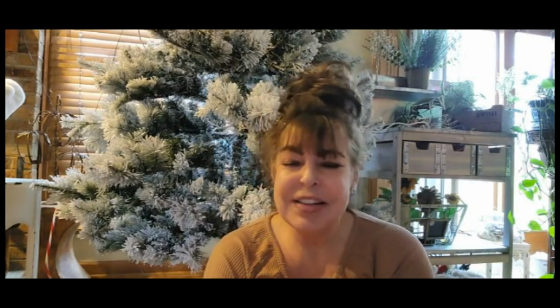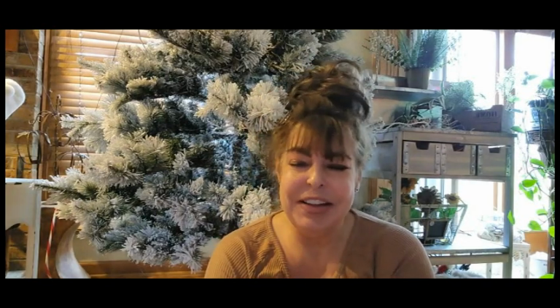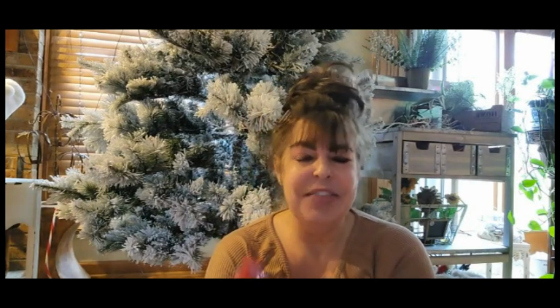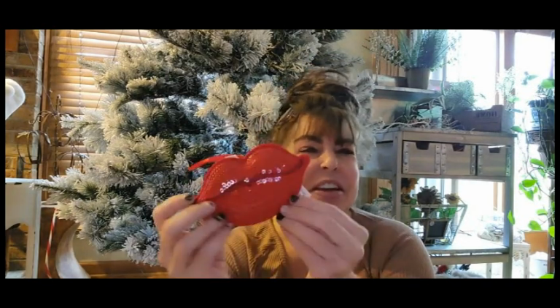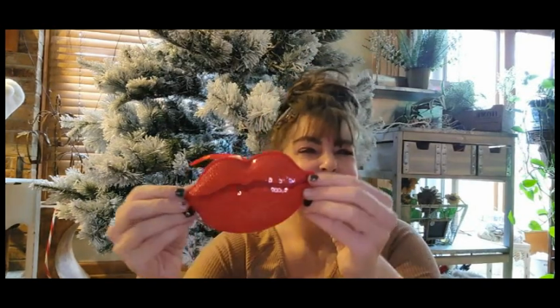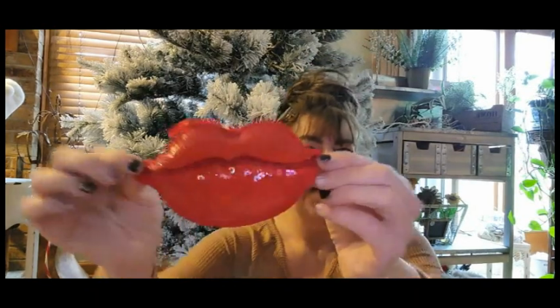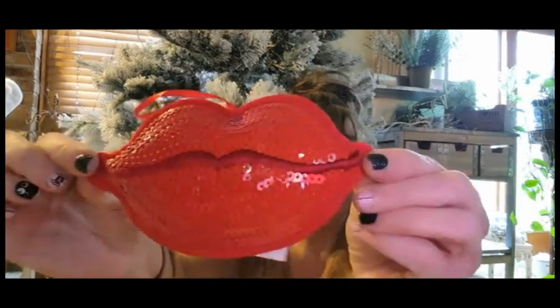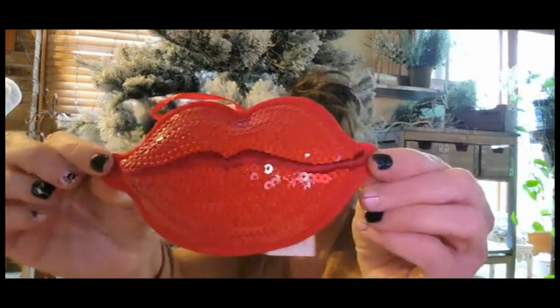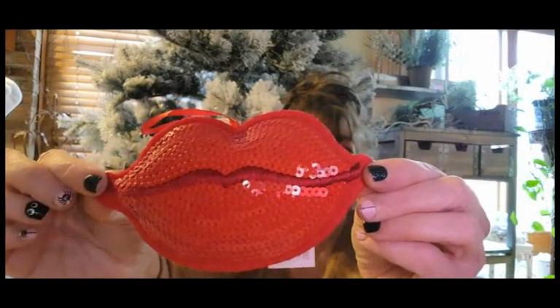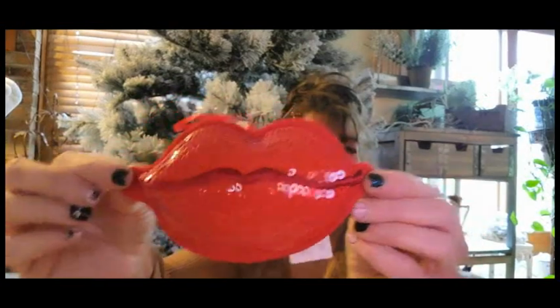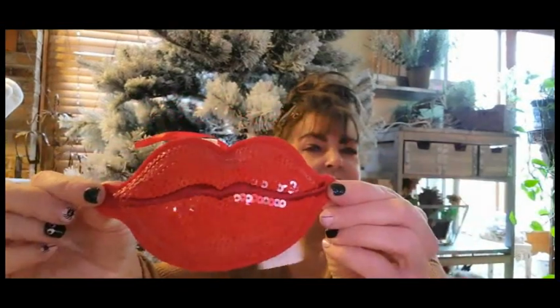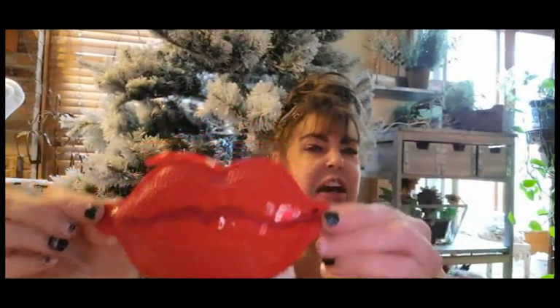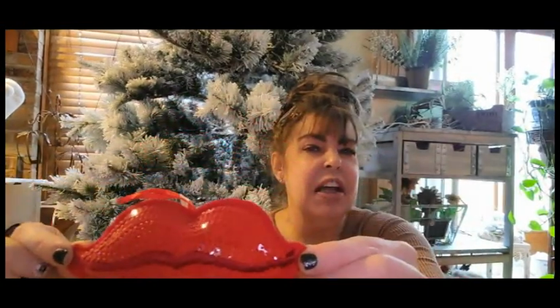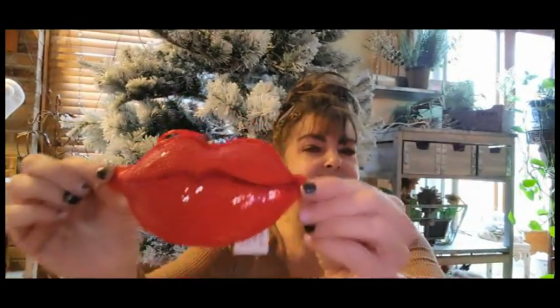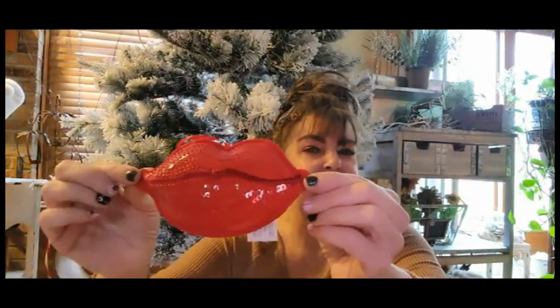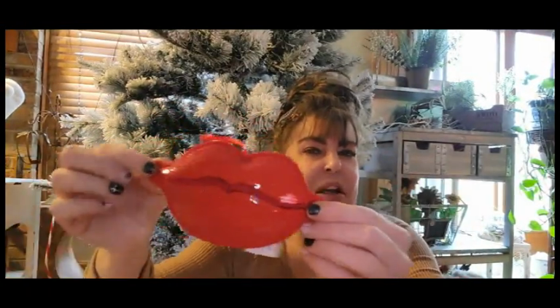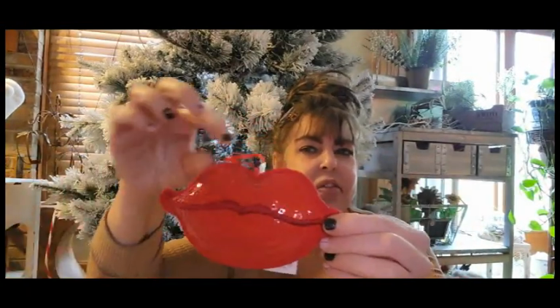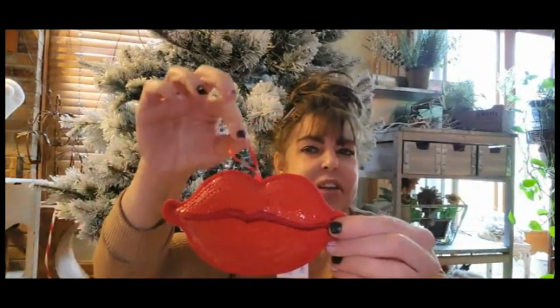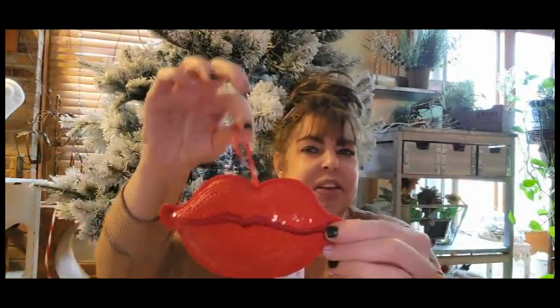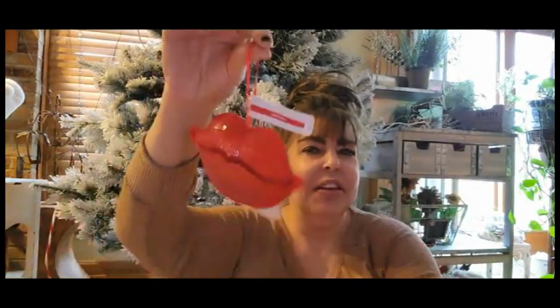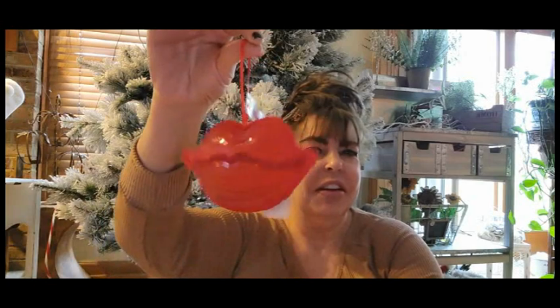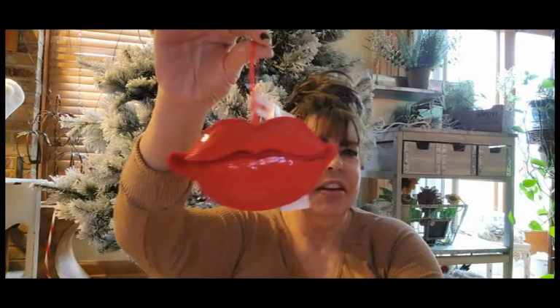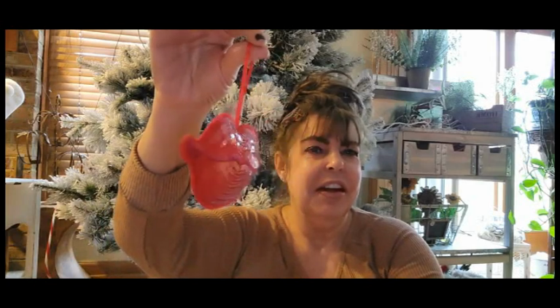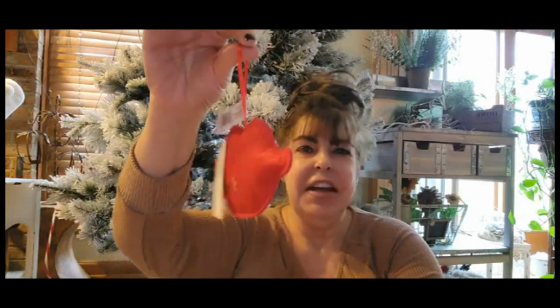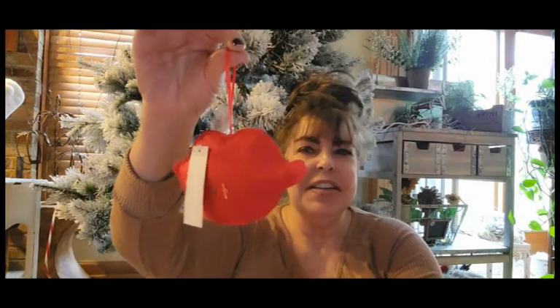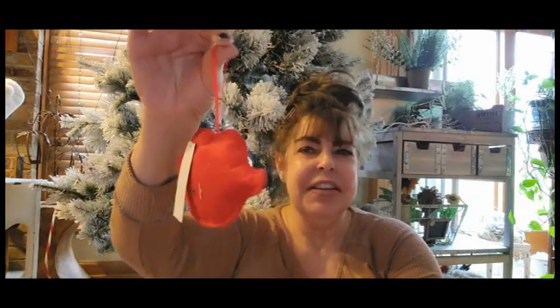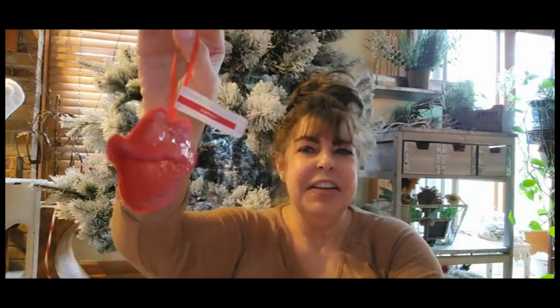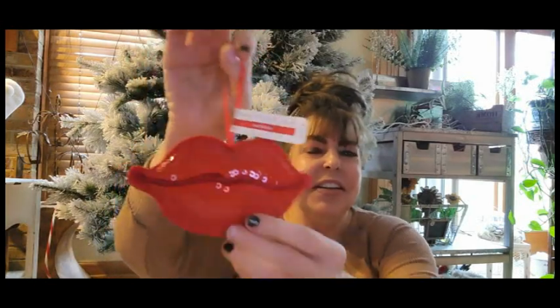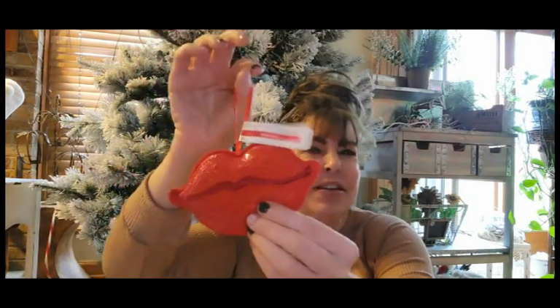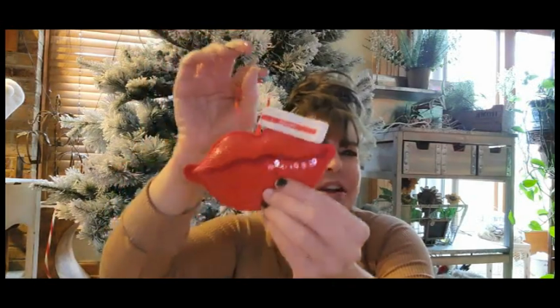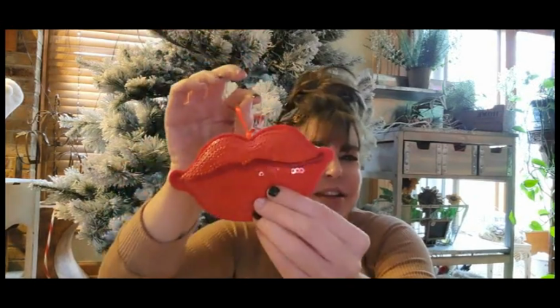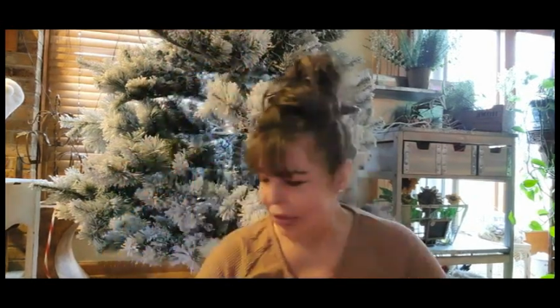So cute! This was $7.99 and this is like 60% off. I mean — I can't. So, so cute.